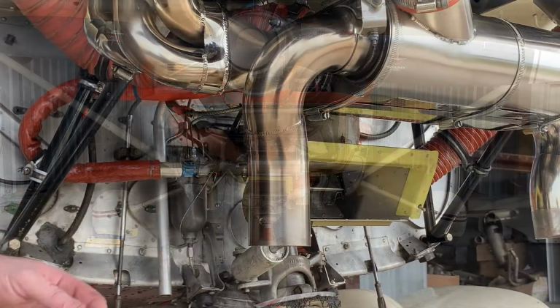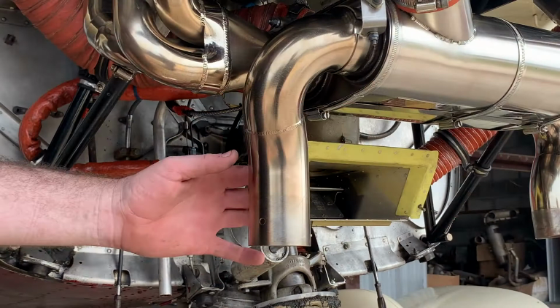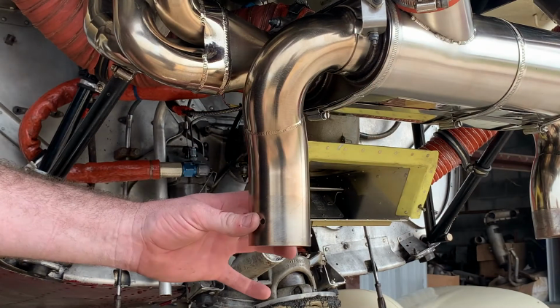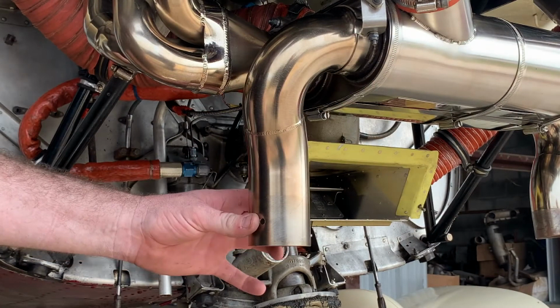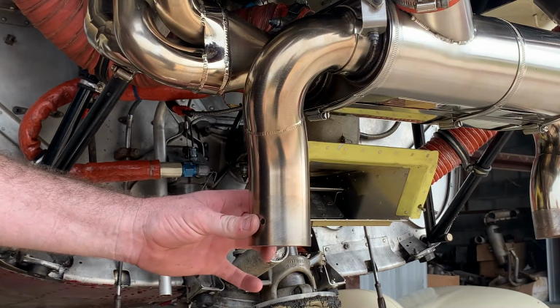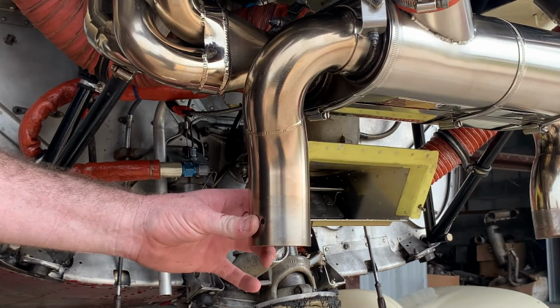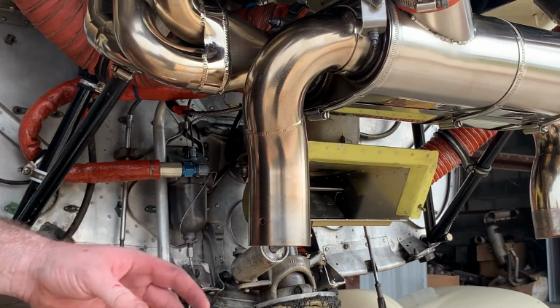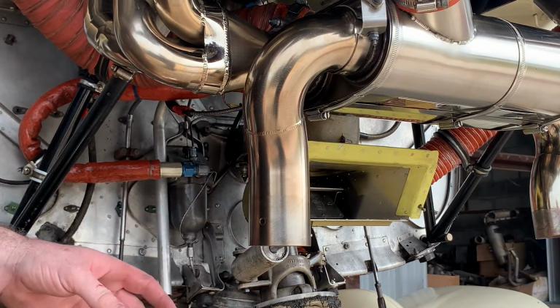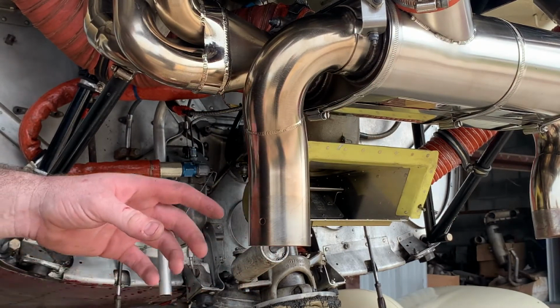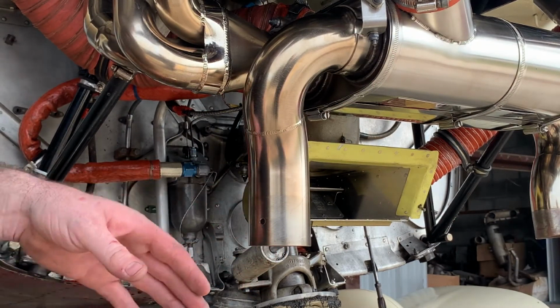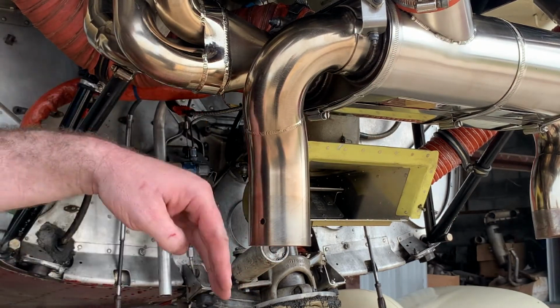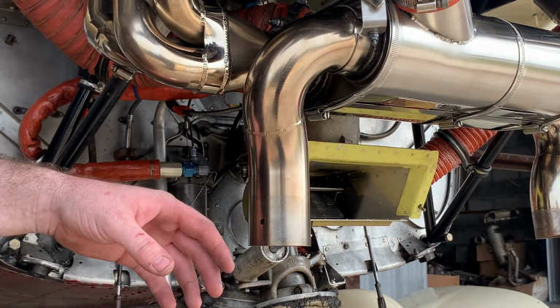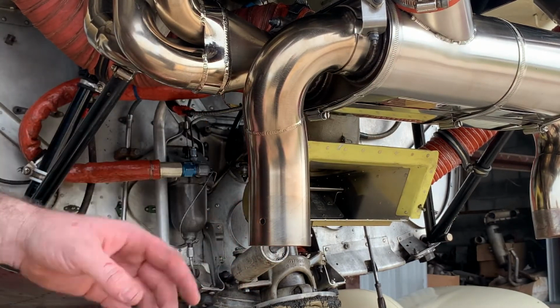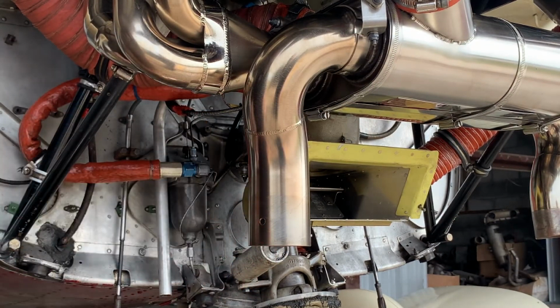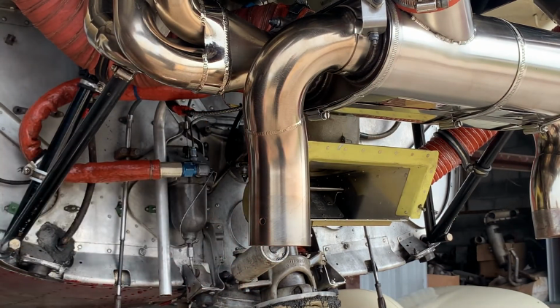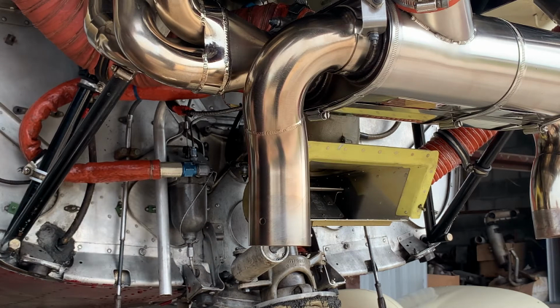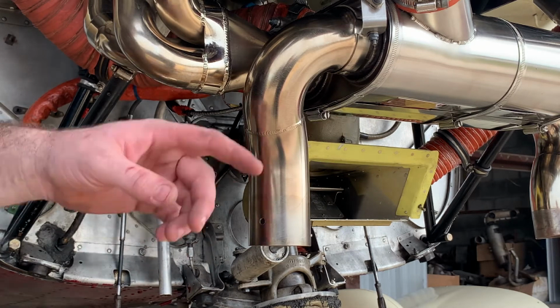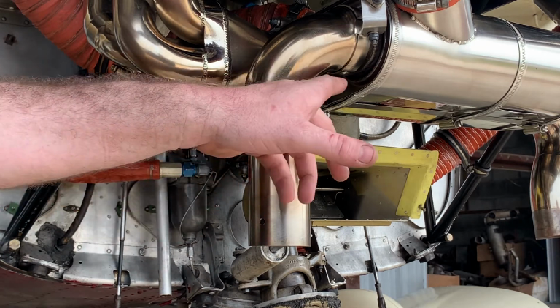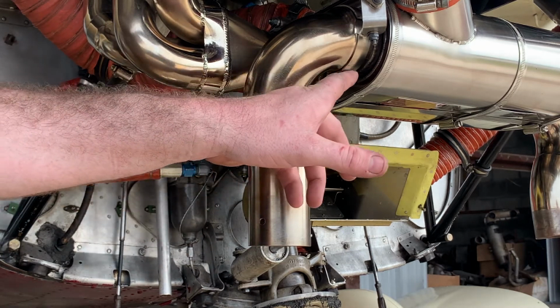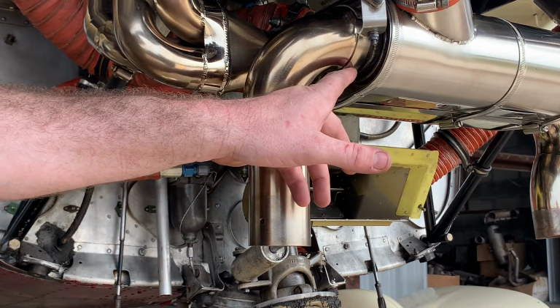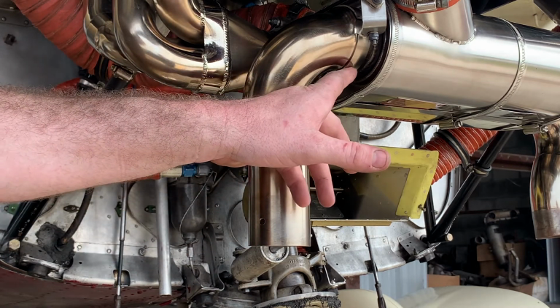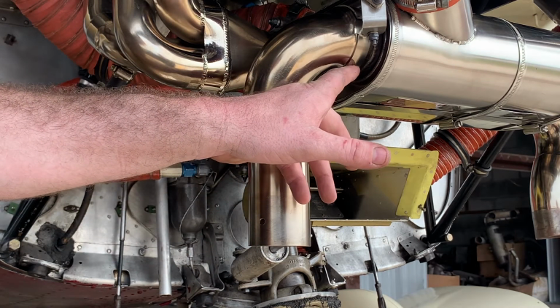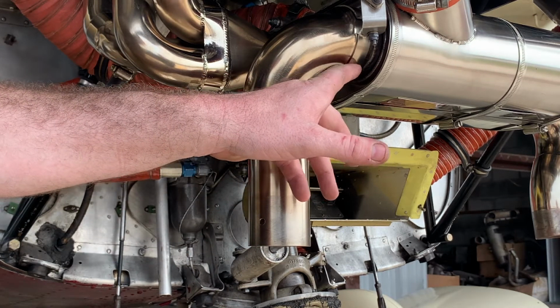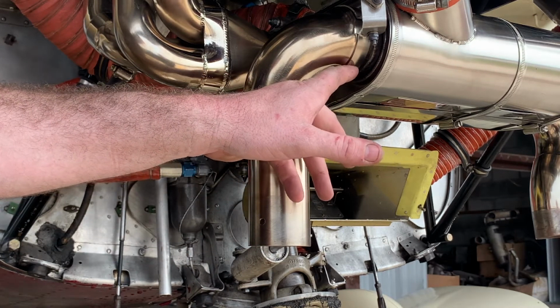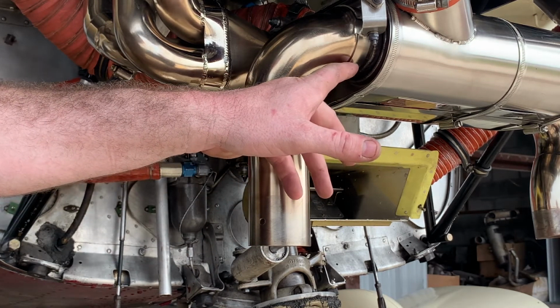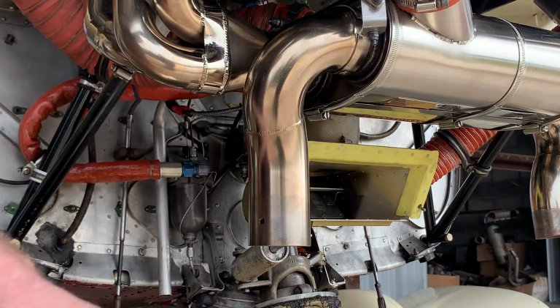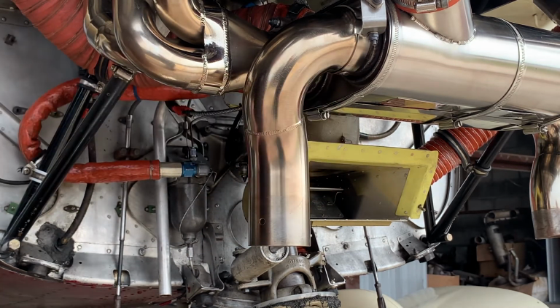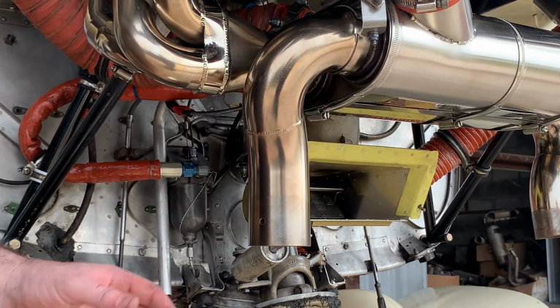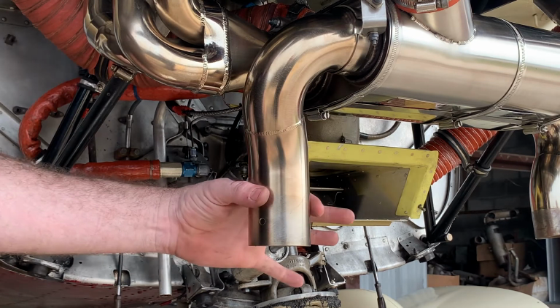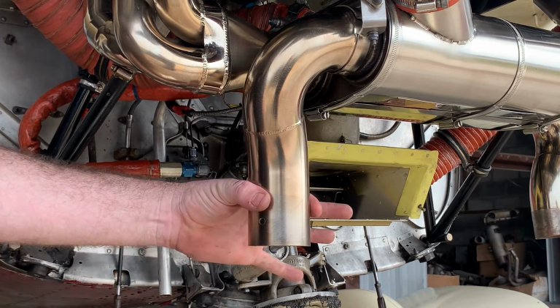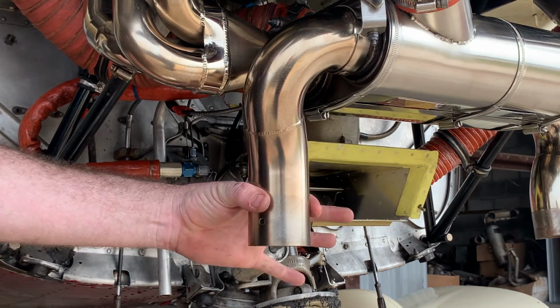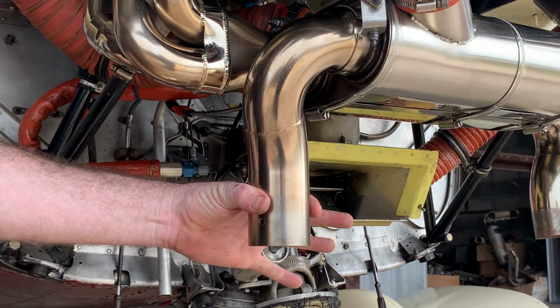Once the tailpipe is located to exit properly through the hole in the cowl, you will pin clamp the upper section. This locates the exit.